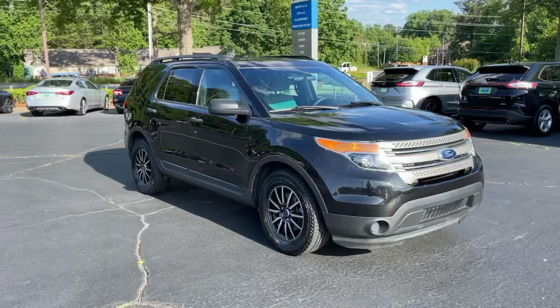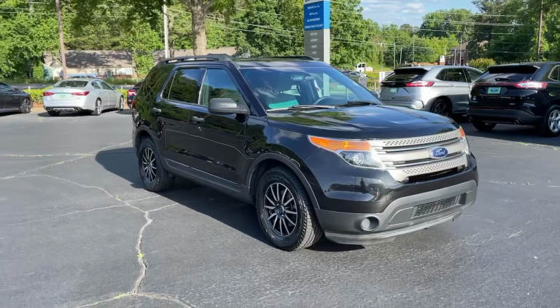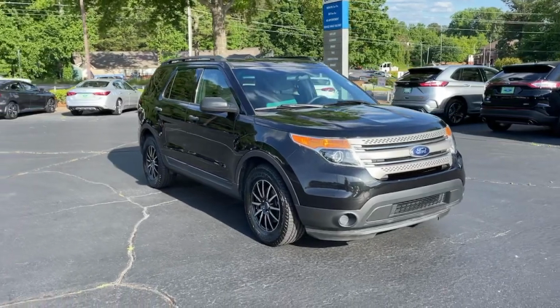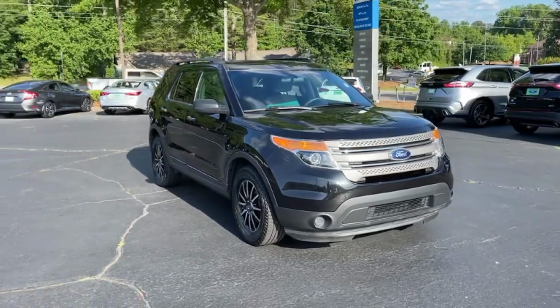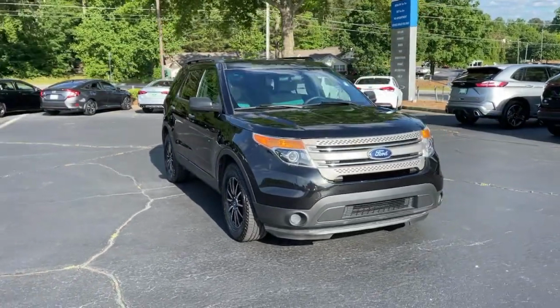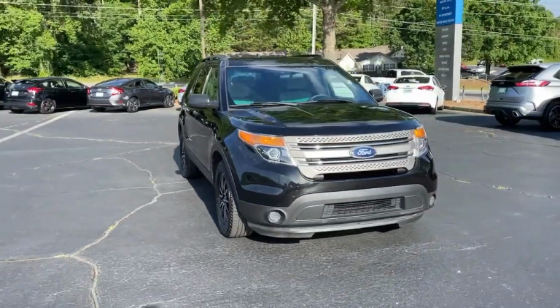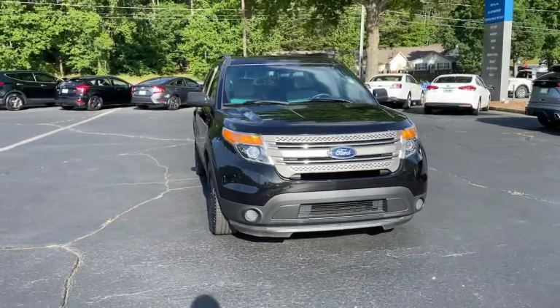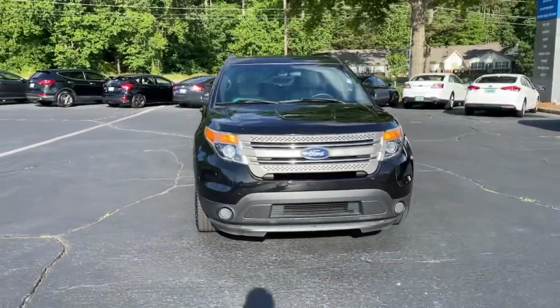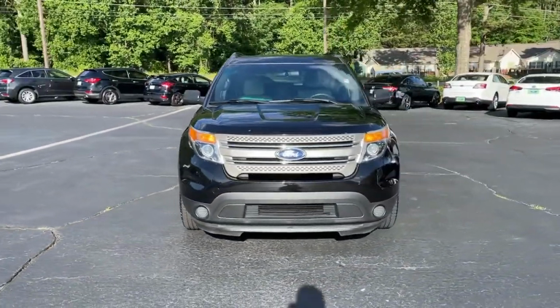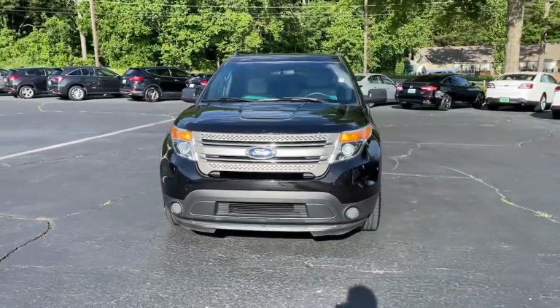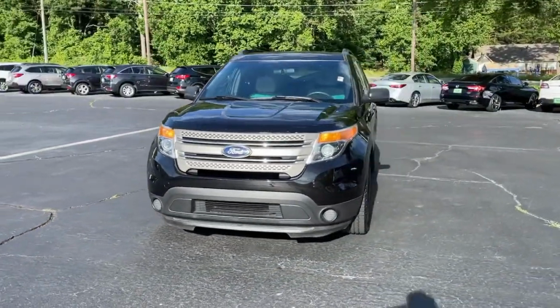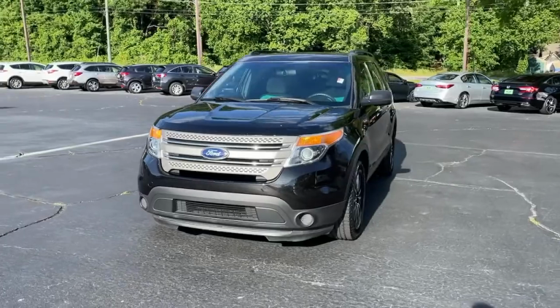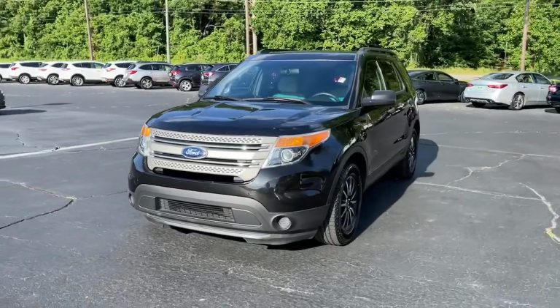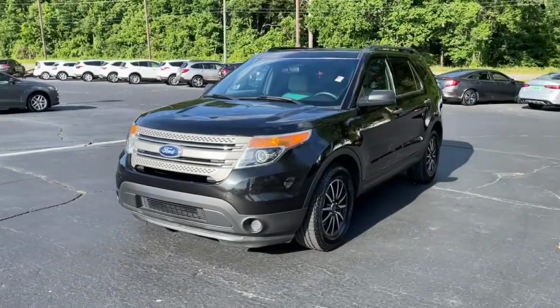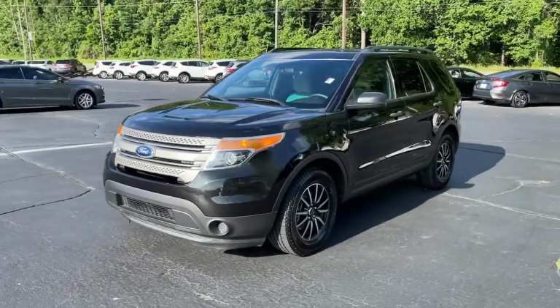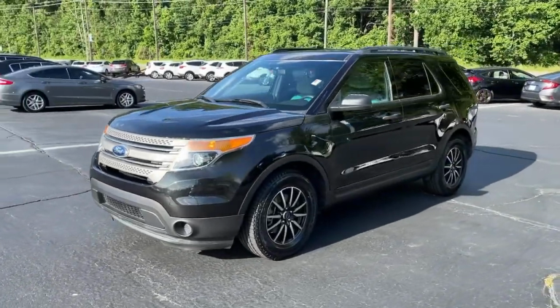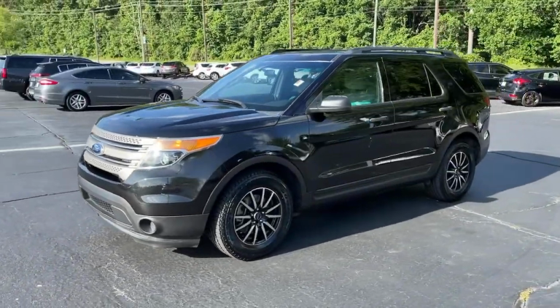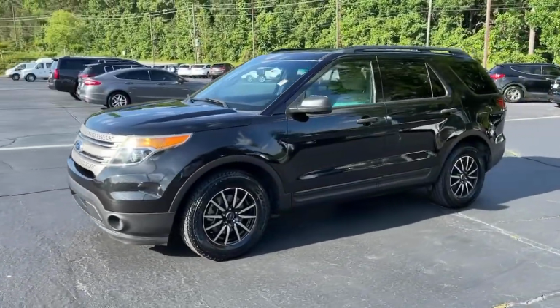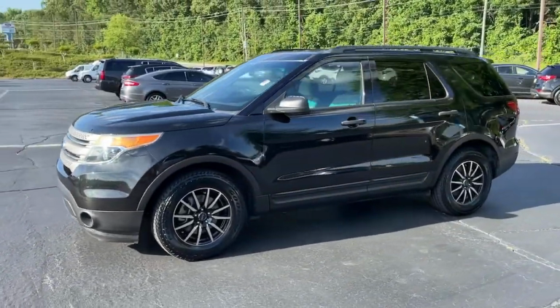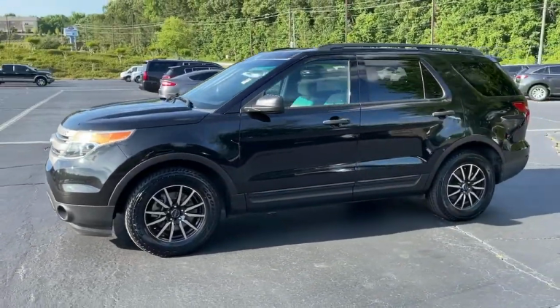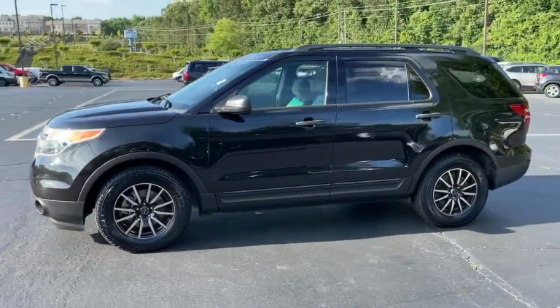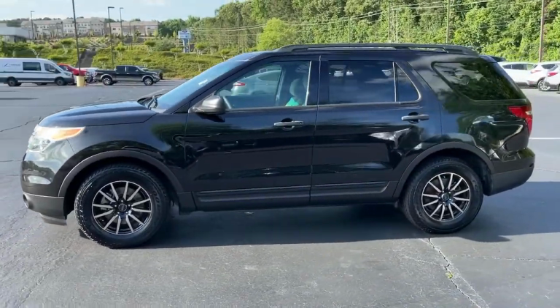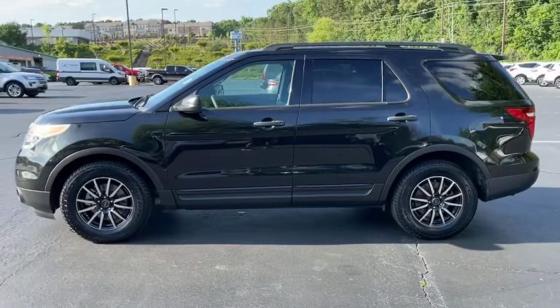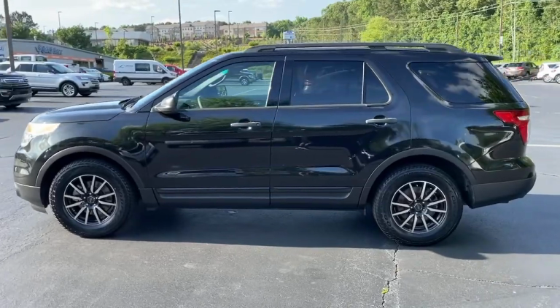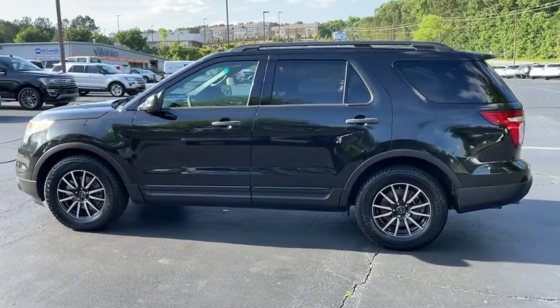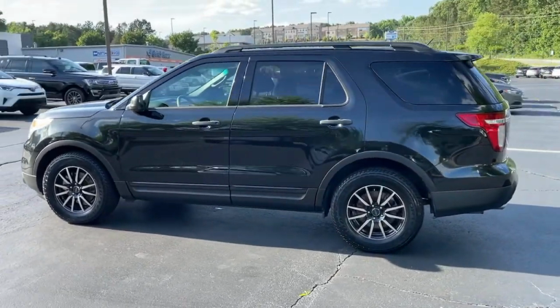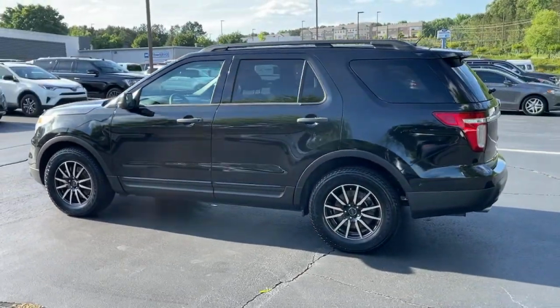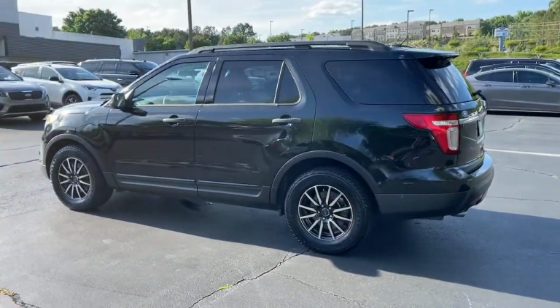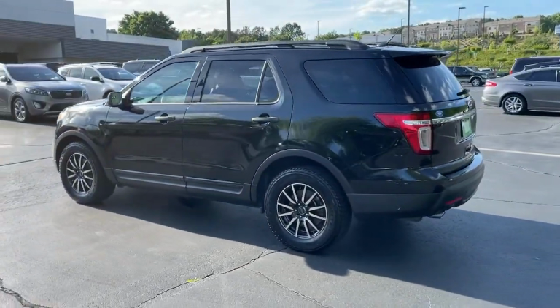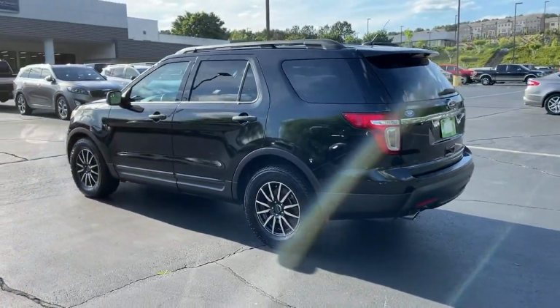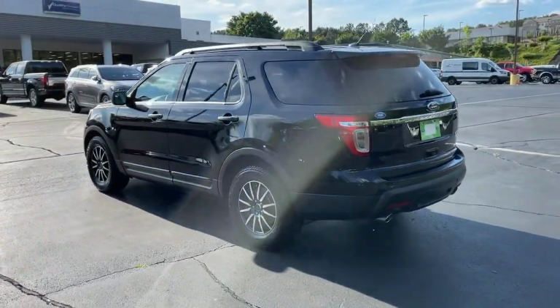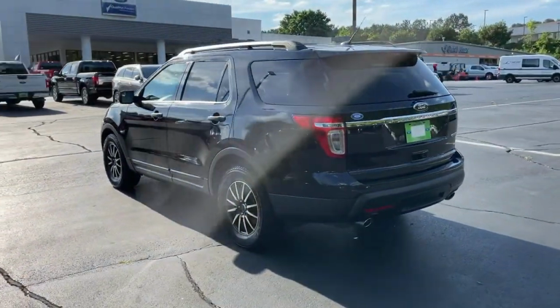Go home happy with the 2014 Ford Explorer. This vehicle is an outstanding buy with fewer than 150,000 miles on the odometer. Here's an Explorer that brings an uncompromising spirit to all your adventures.